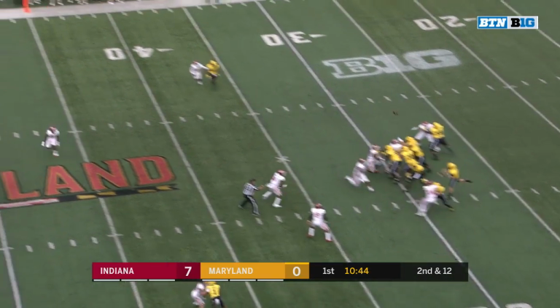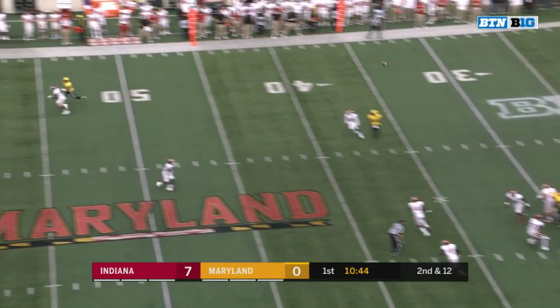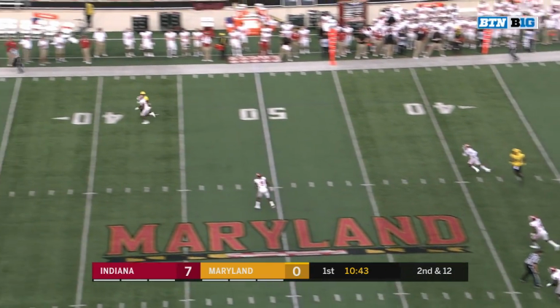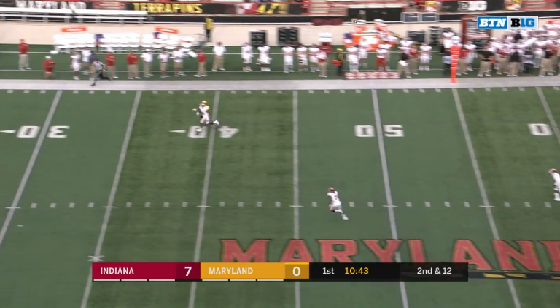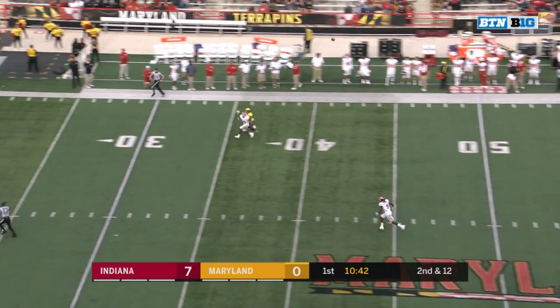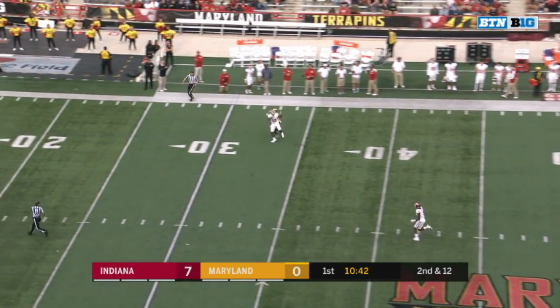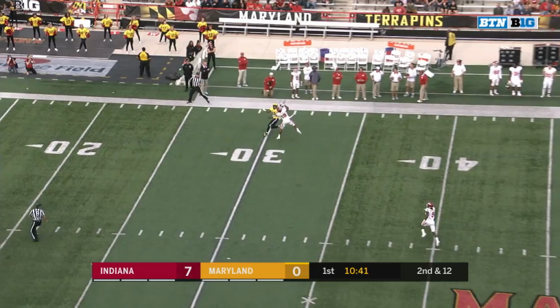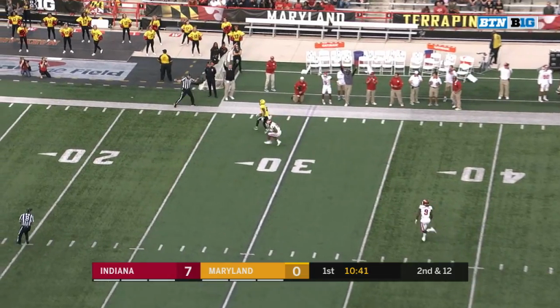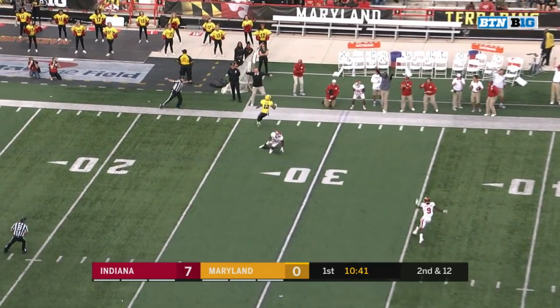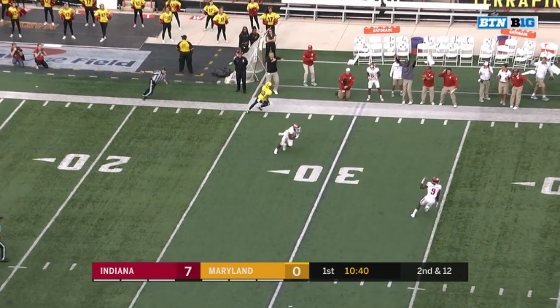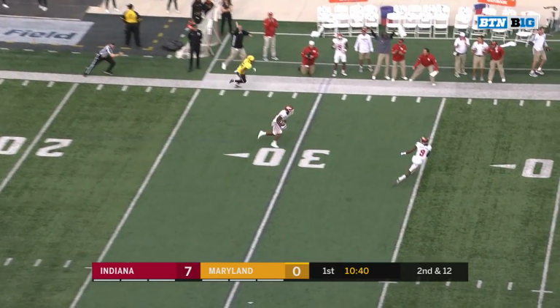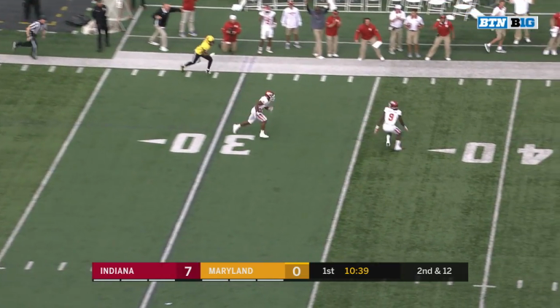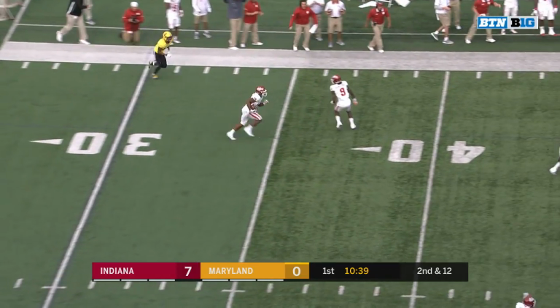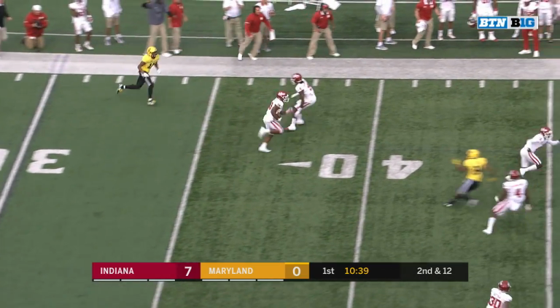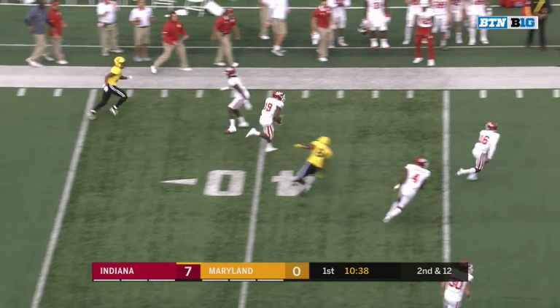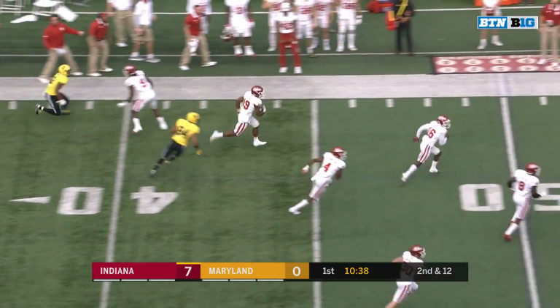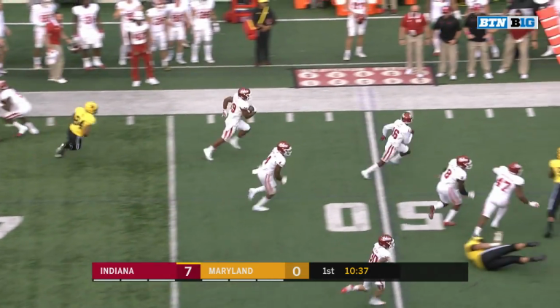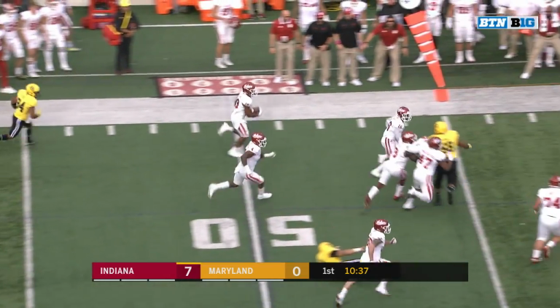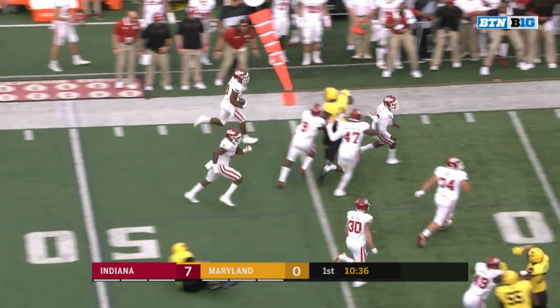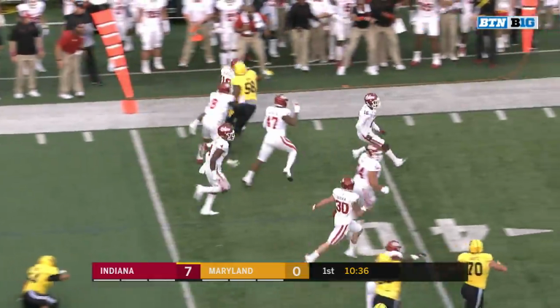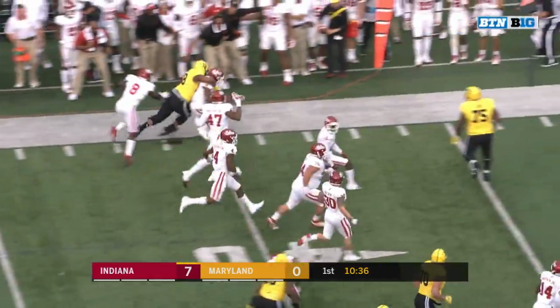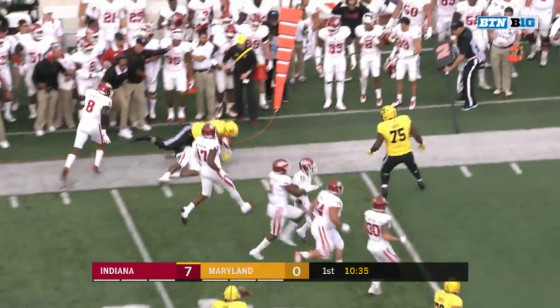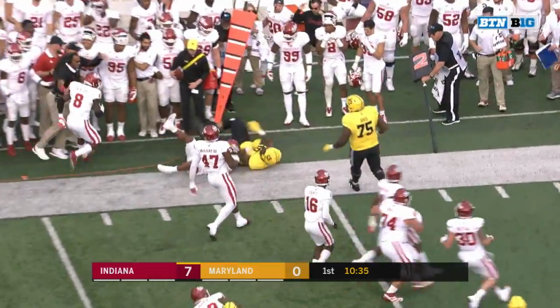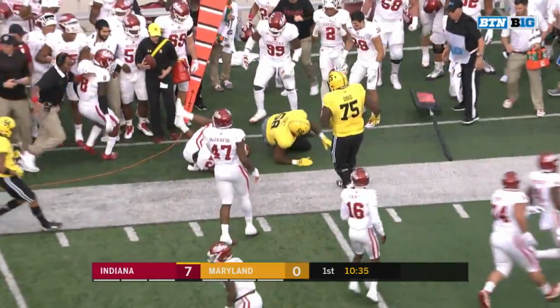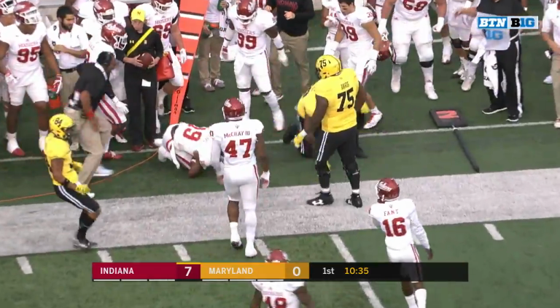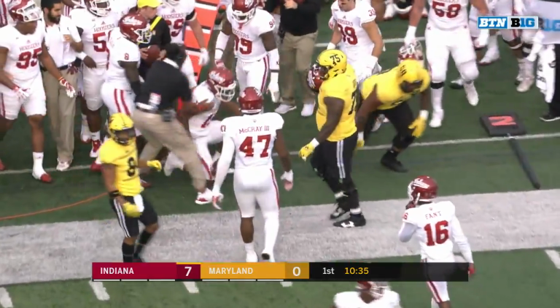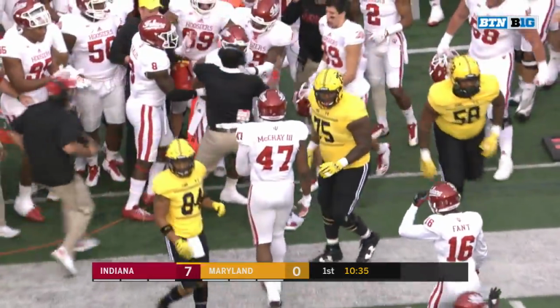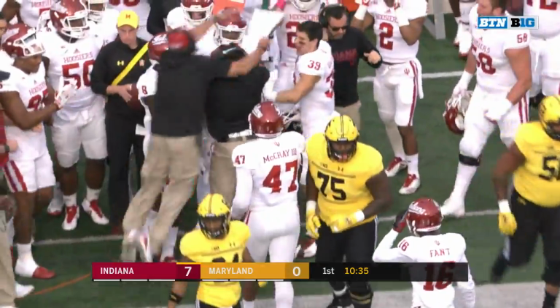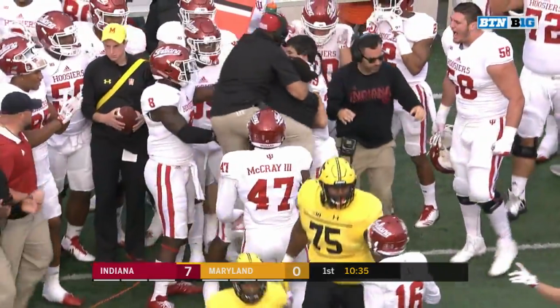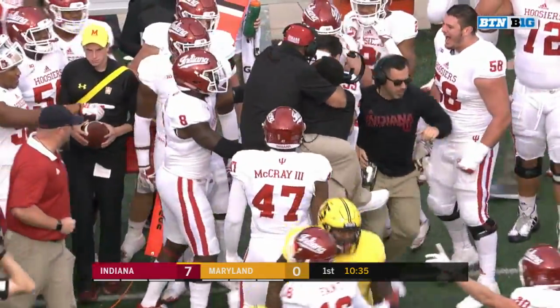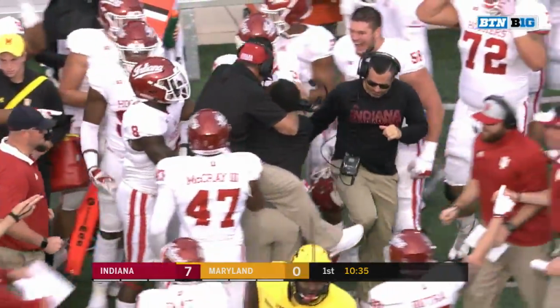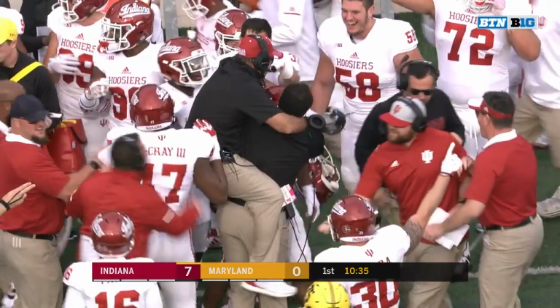Bortenschlager with the pass fake, looking to go deep. Coverage is there. The catch is made — intercepted. And they'll take it back. Indiana. Tony Fields got one.